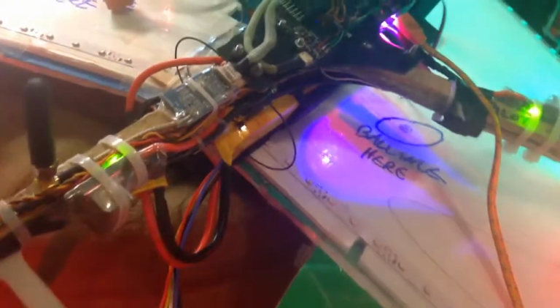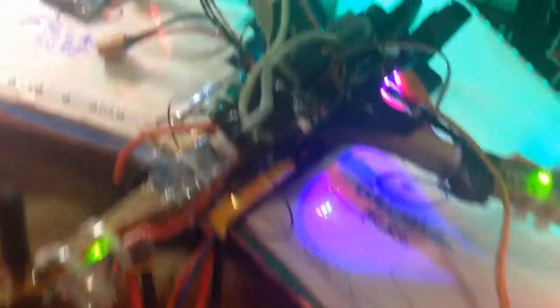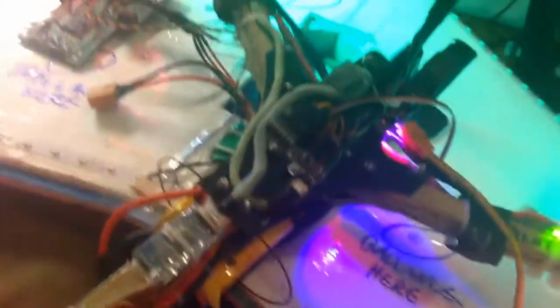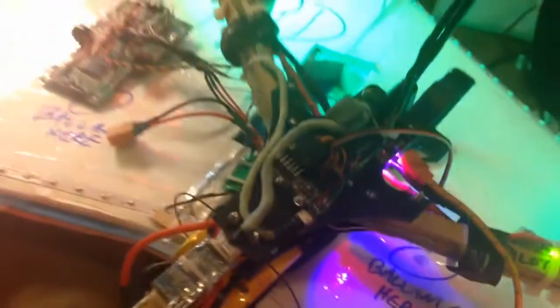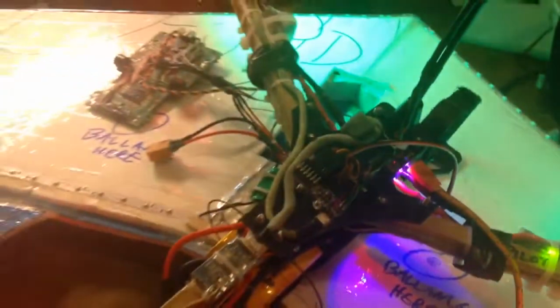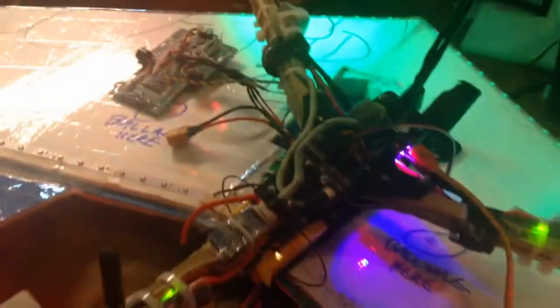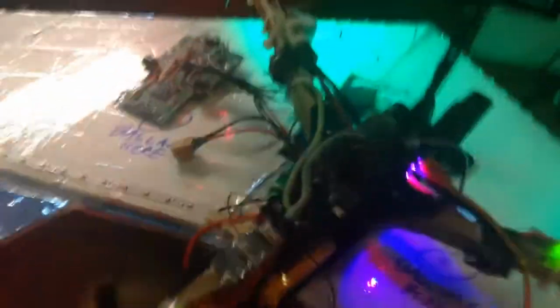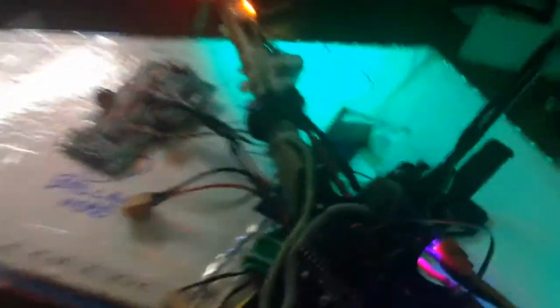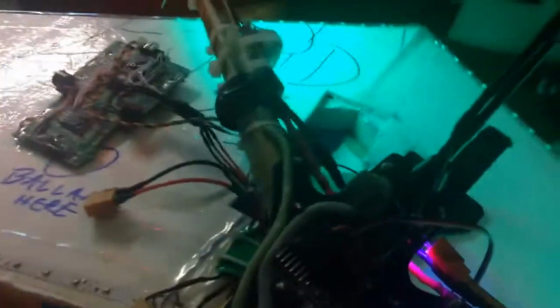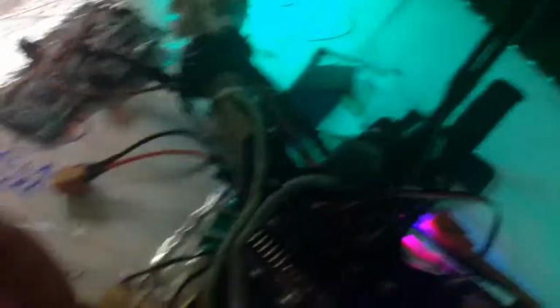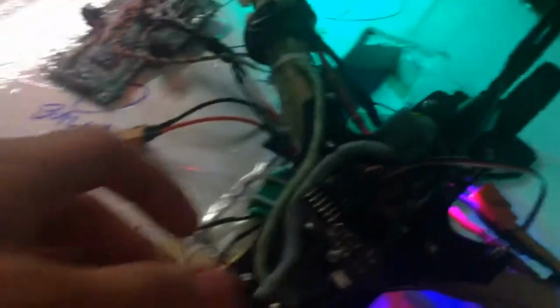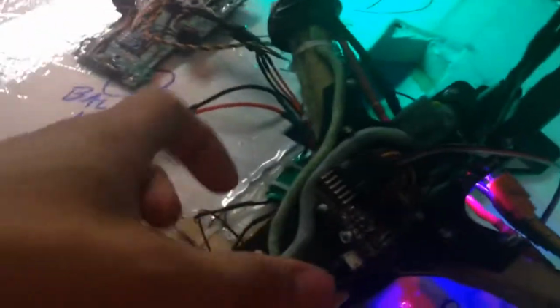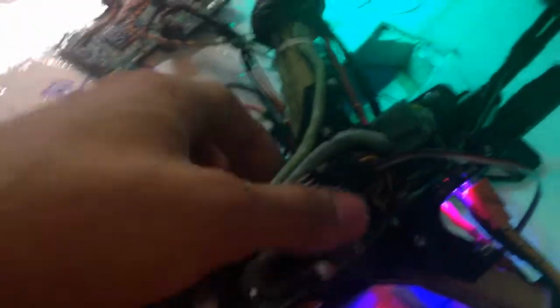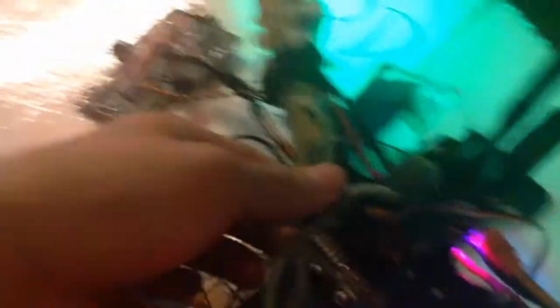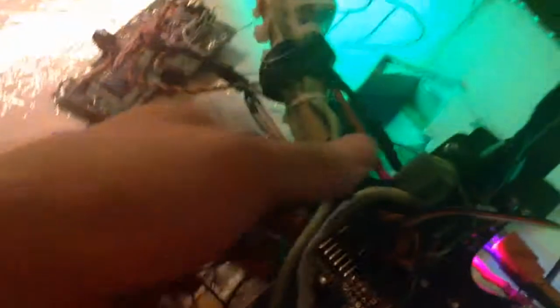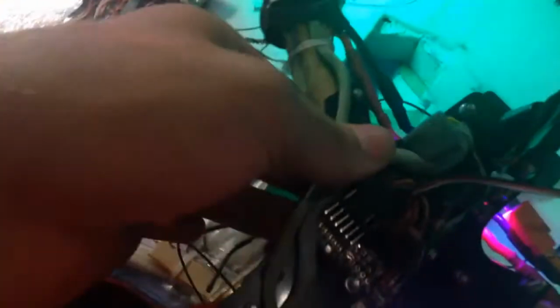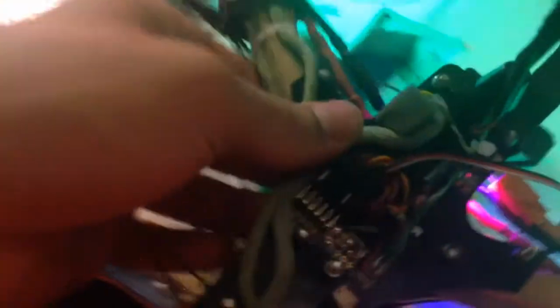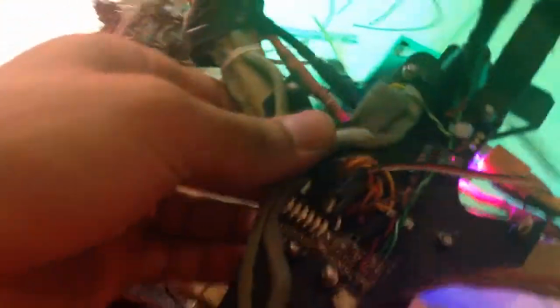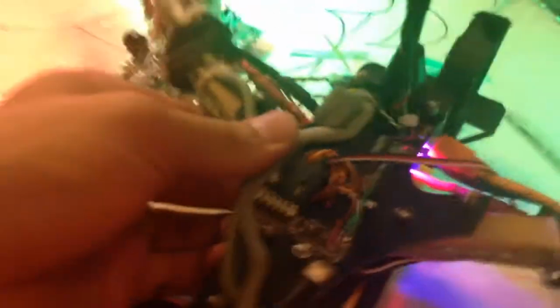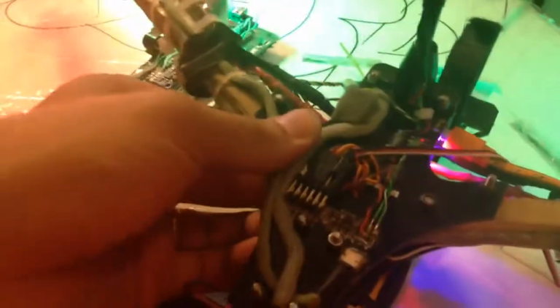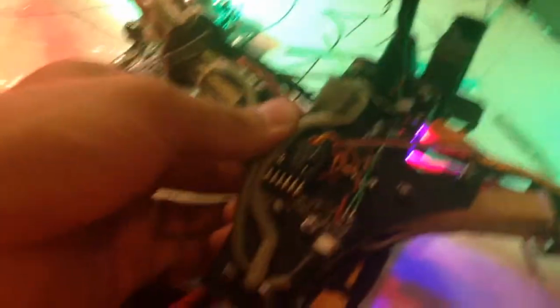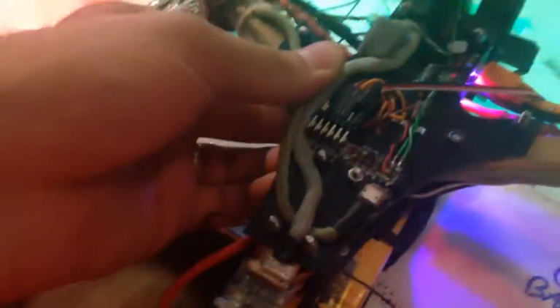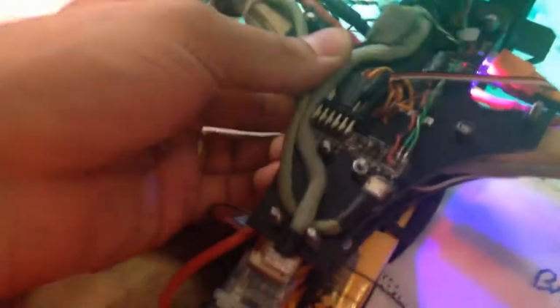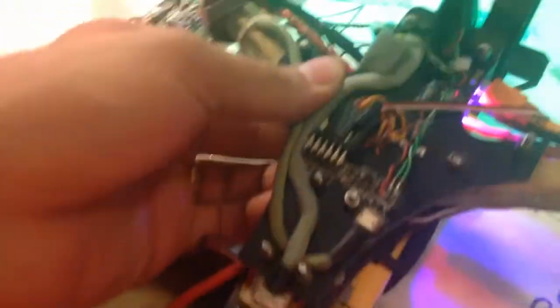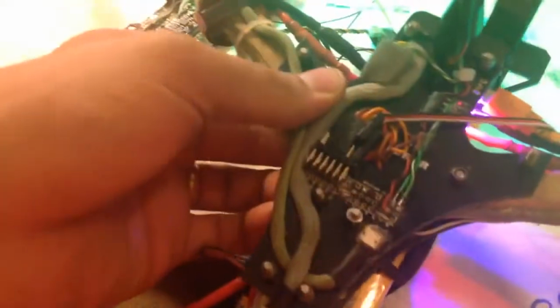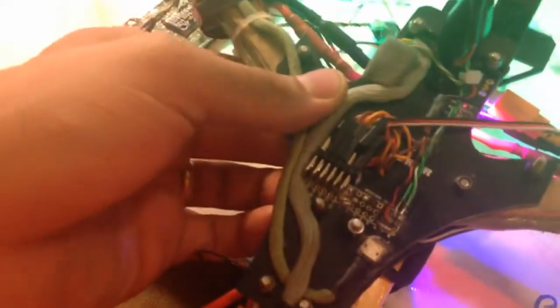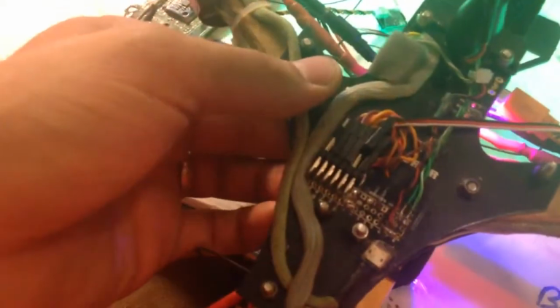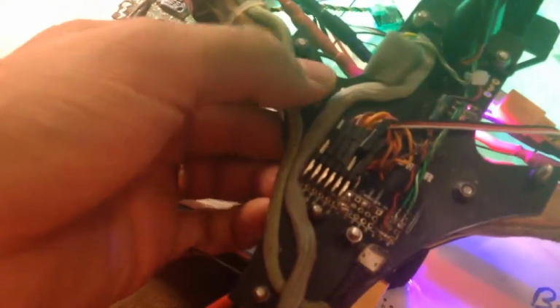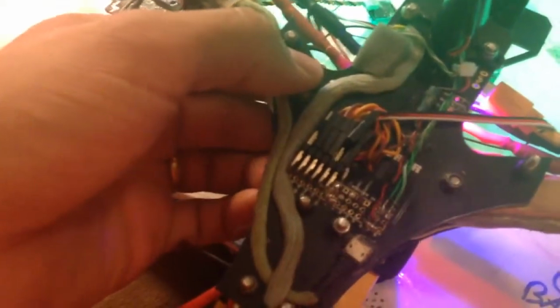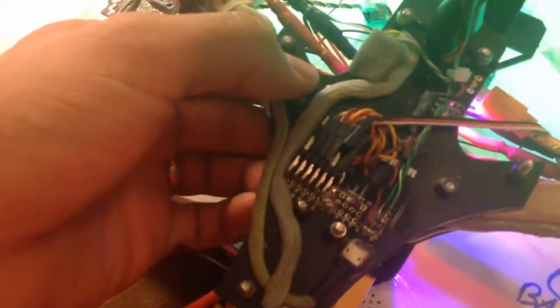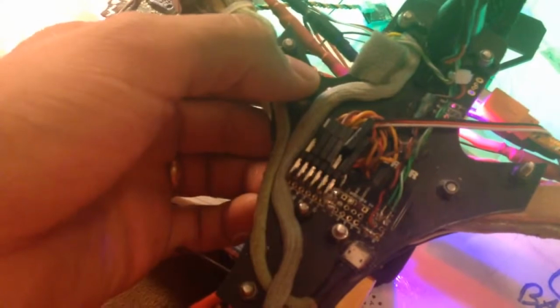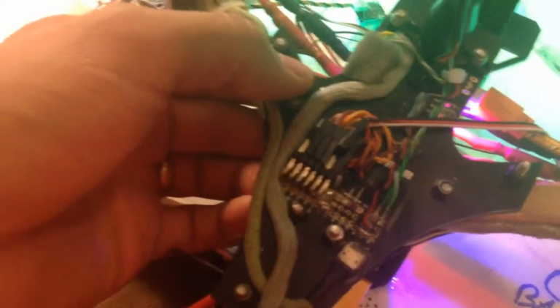Hey guys, Serial Killer here. A very quick video before I go to bed, it's late. This is my Nase 32 integrated tri-copter. It runs CleanFlight 1.9.